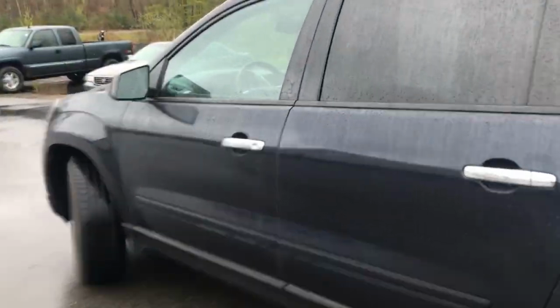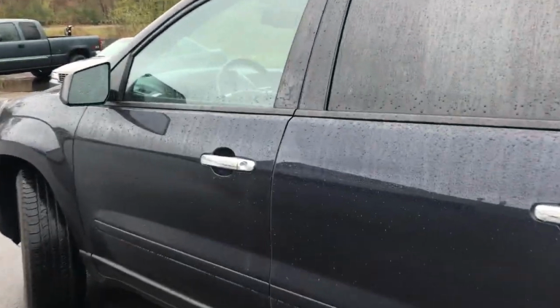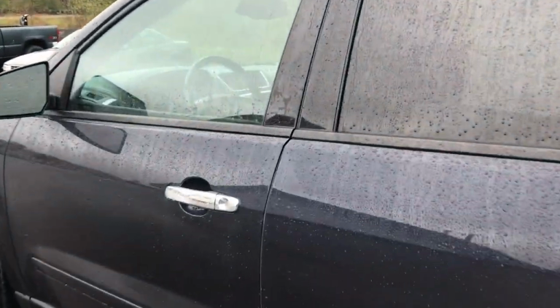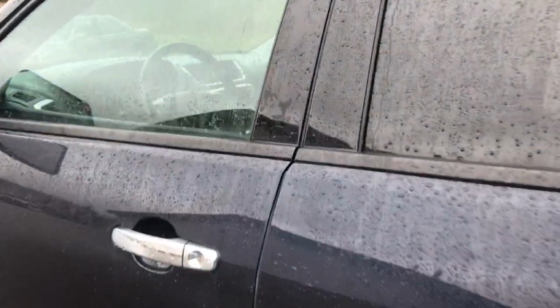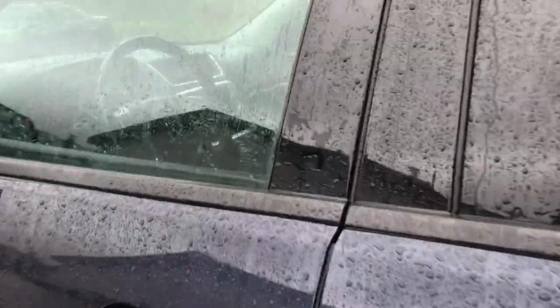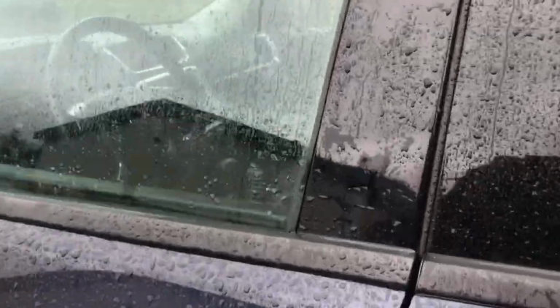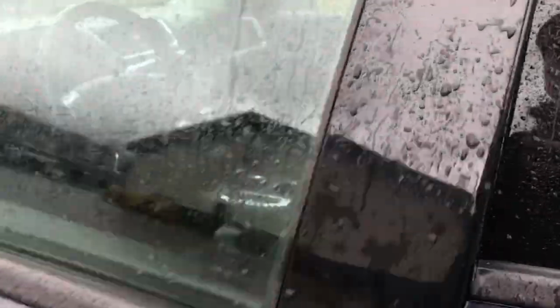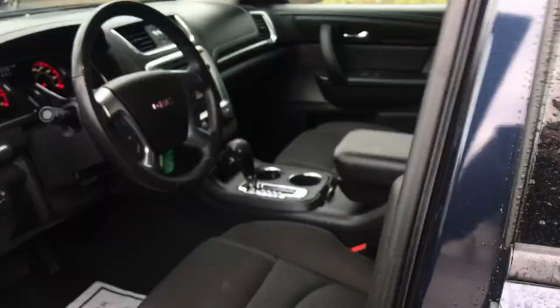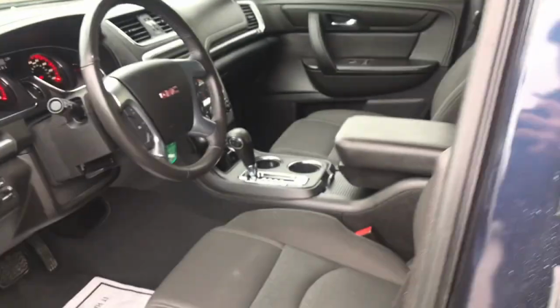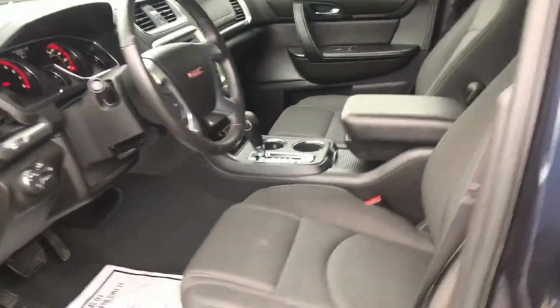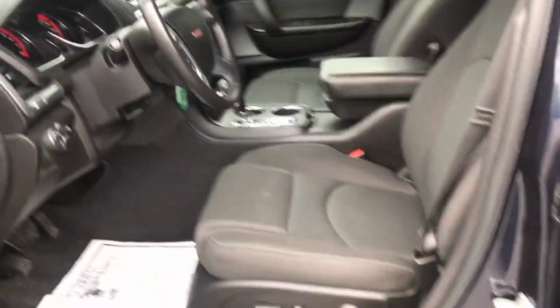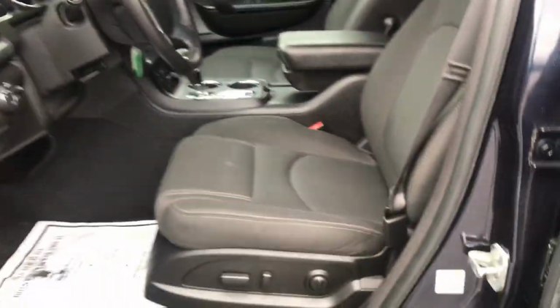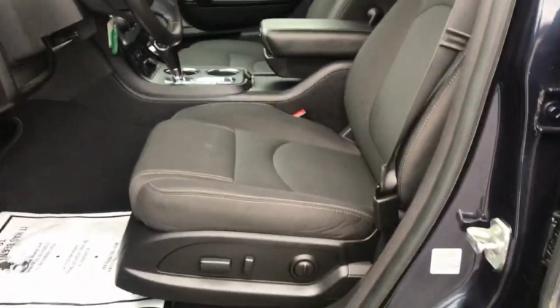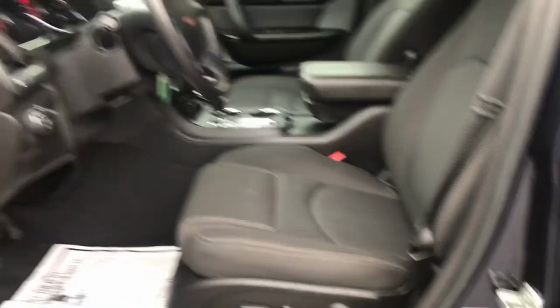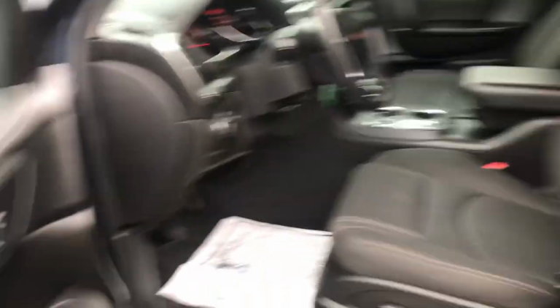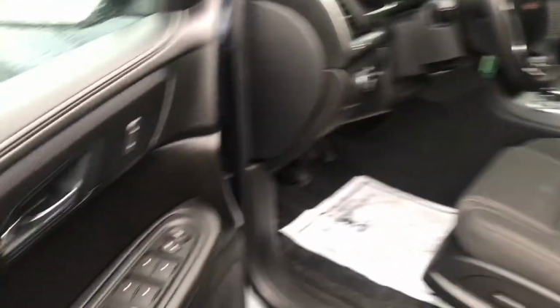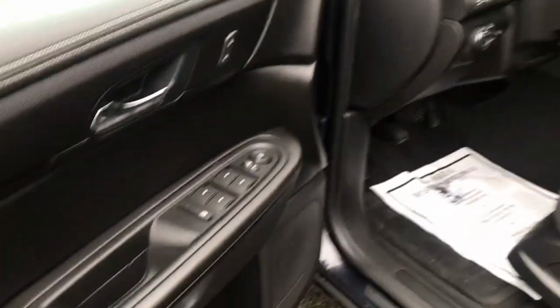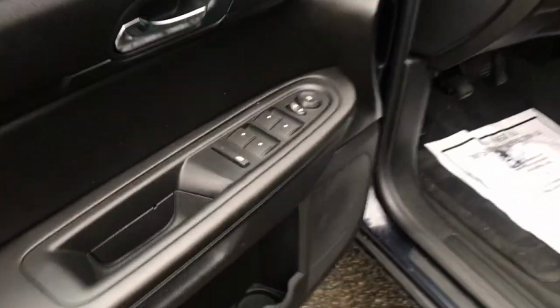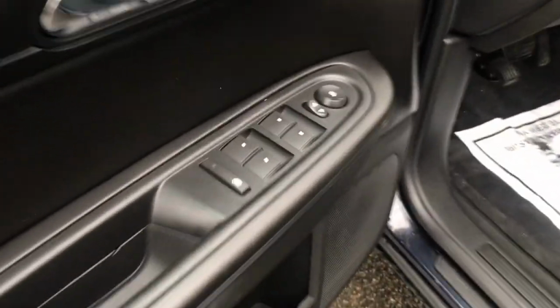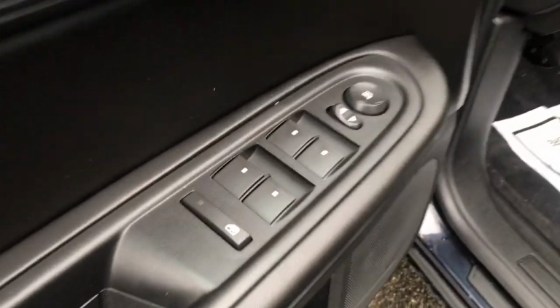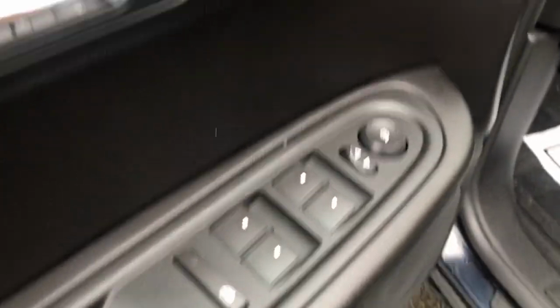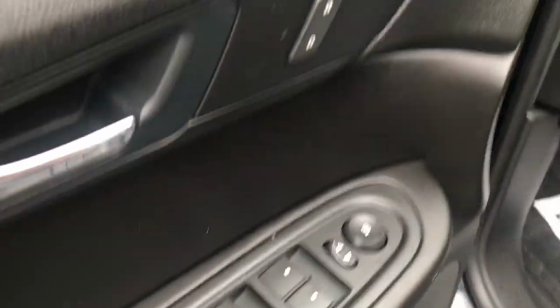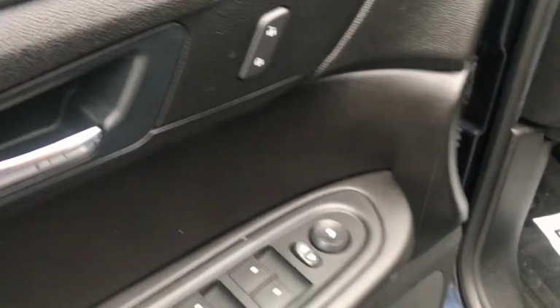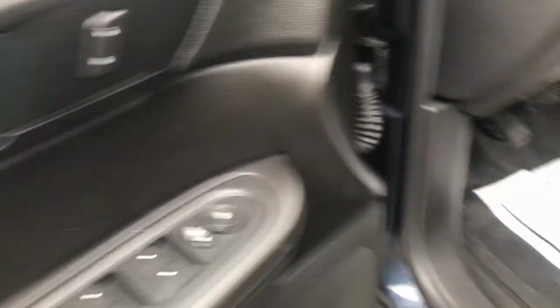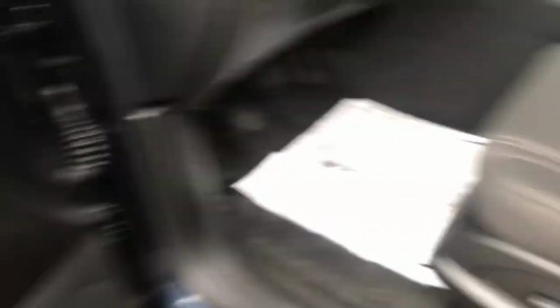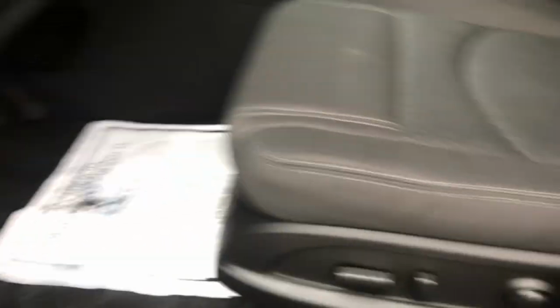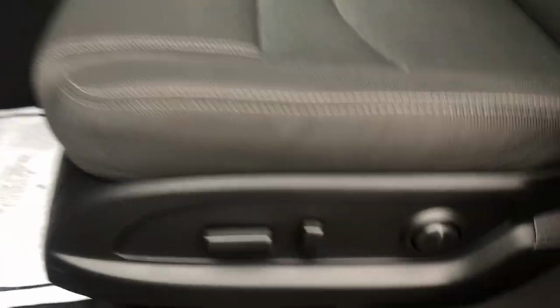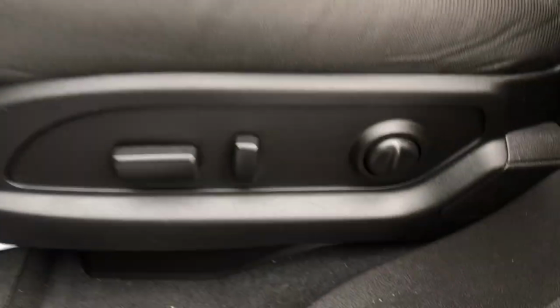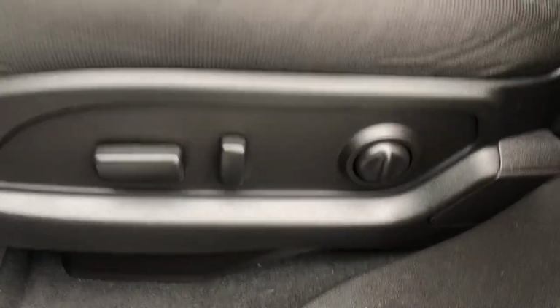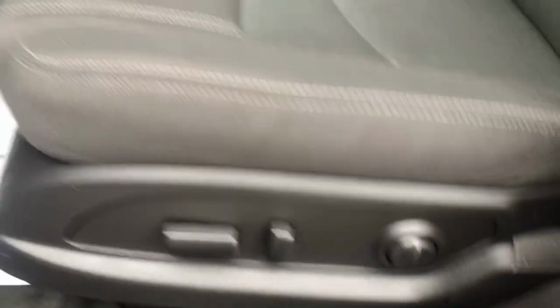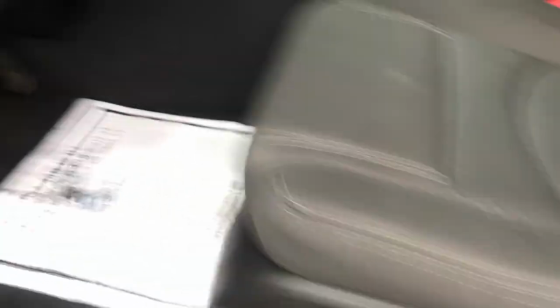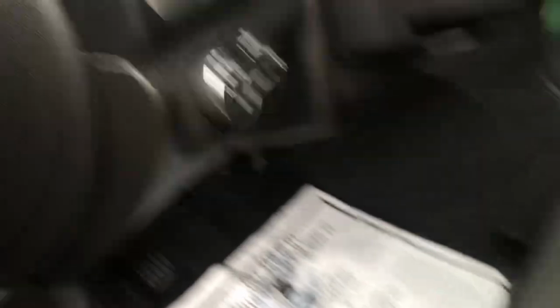Go ahead and take a look at the interior here. Got your black cloth seats and driver door panel here. You got your power windows, mirrors, and locks. You also got your power driver seat controls there.